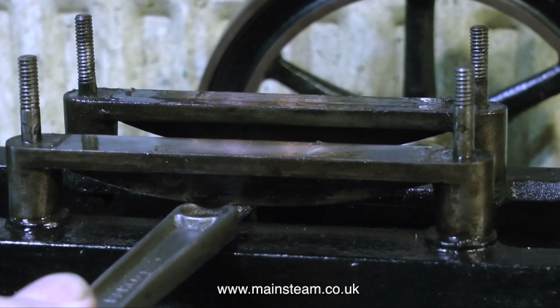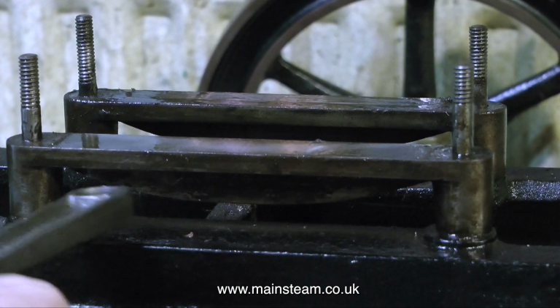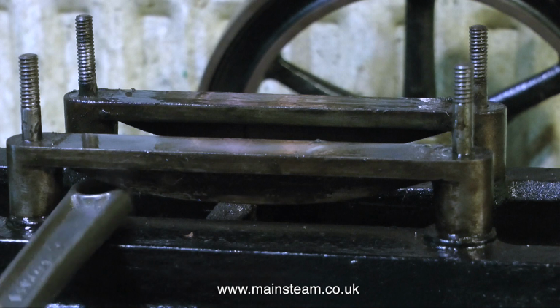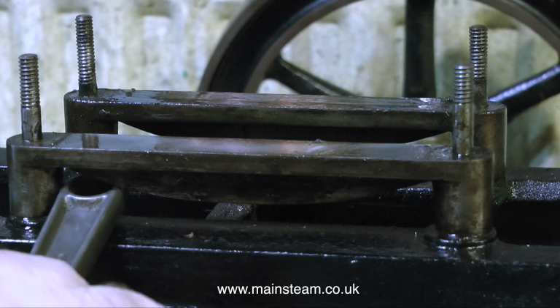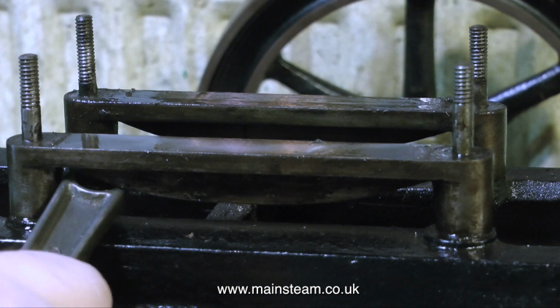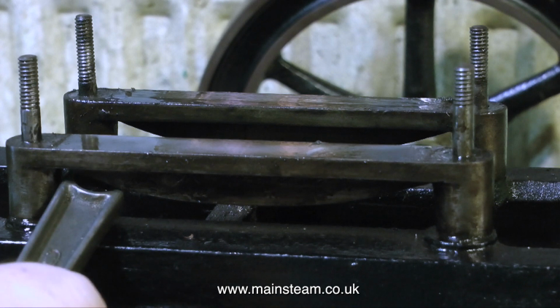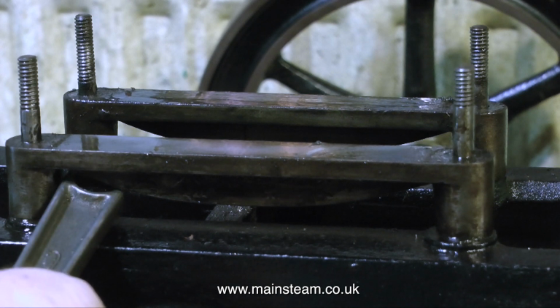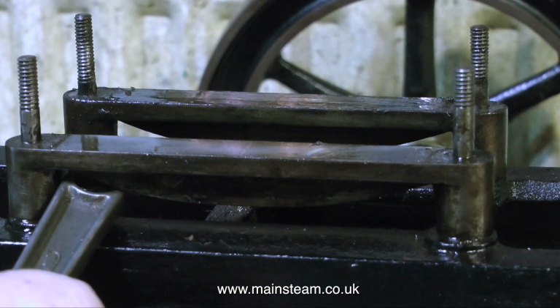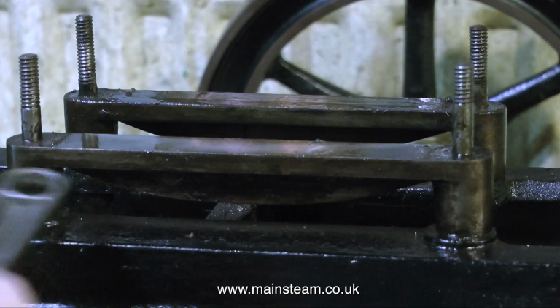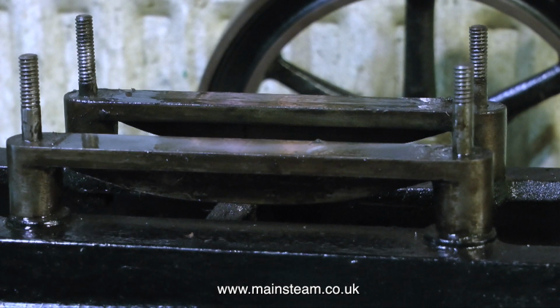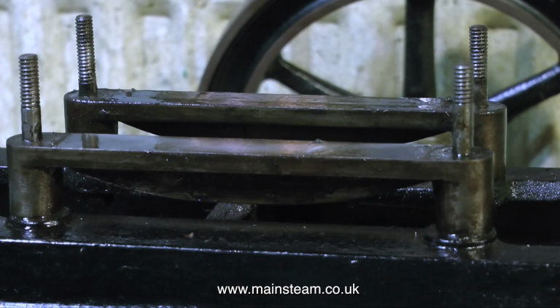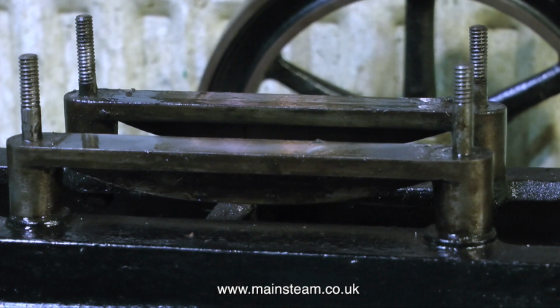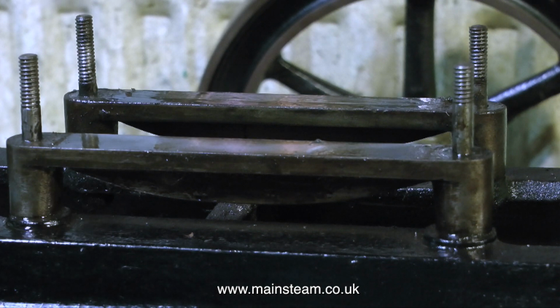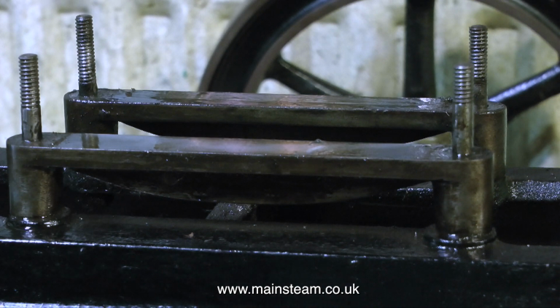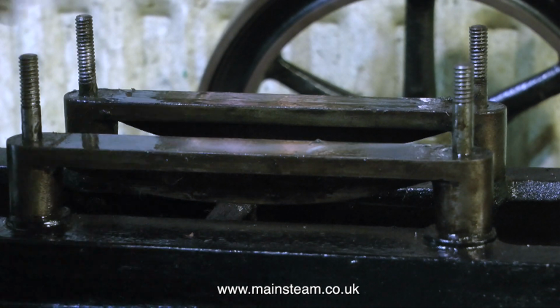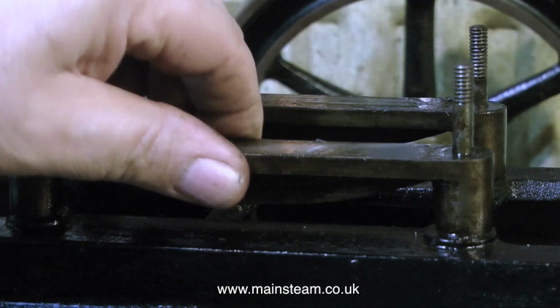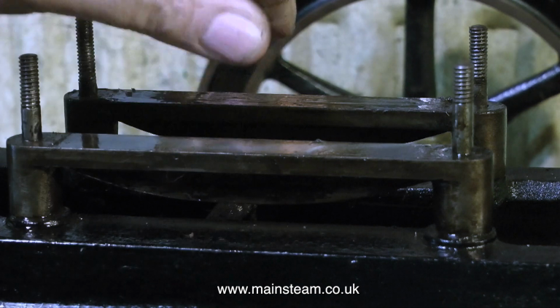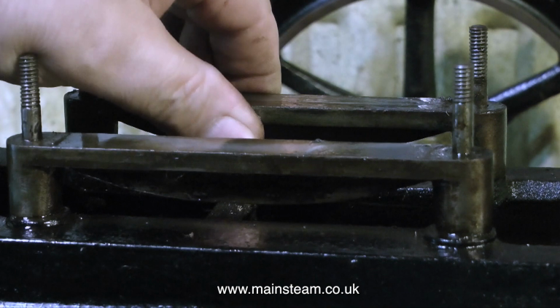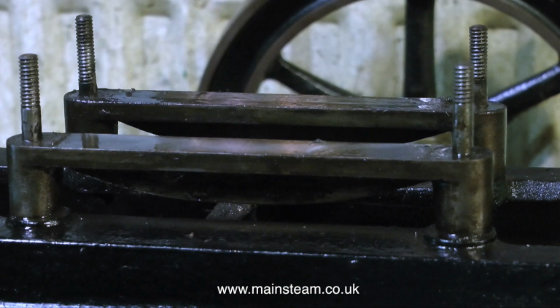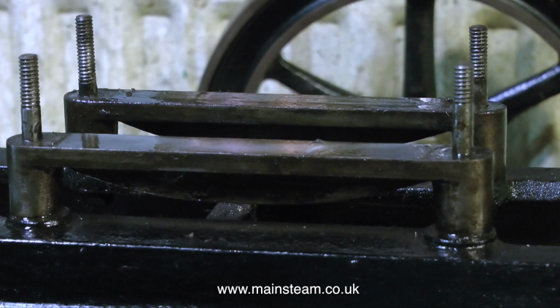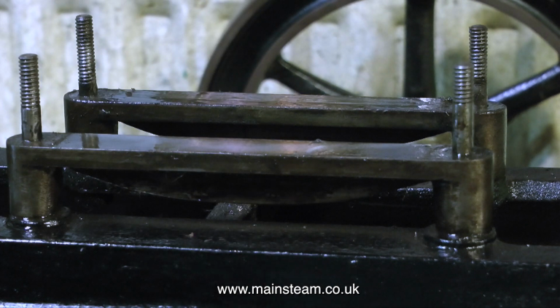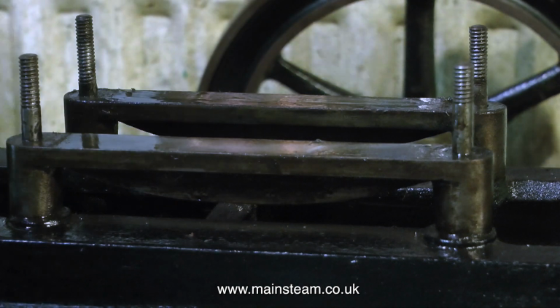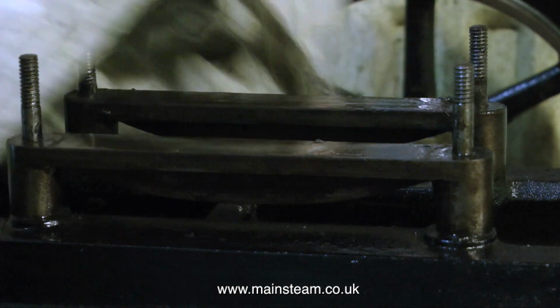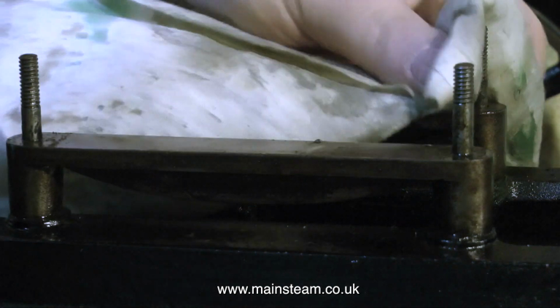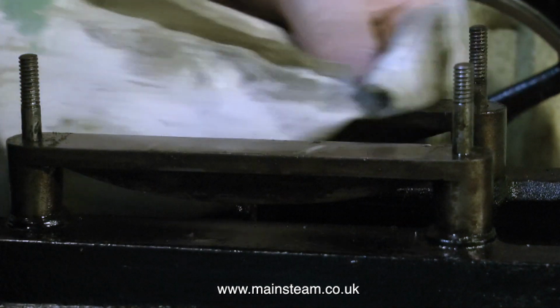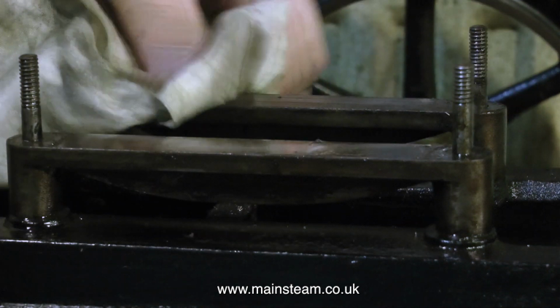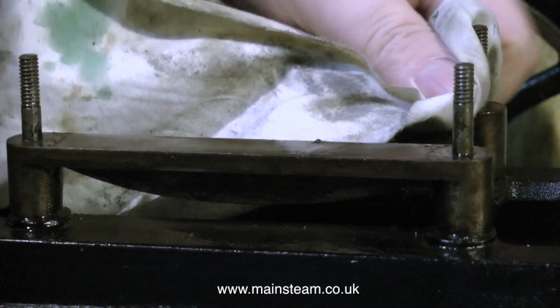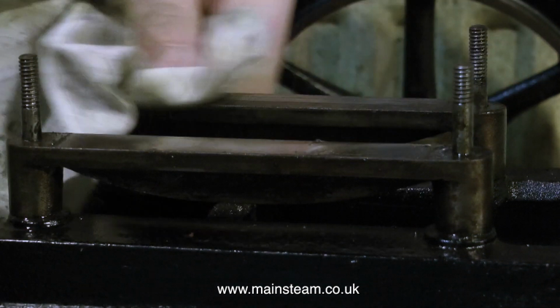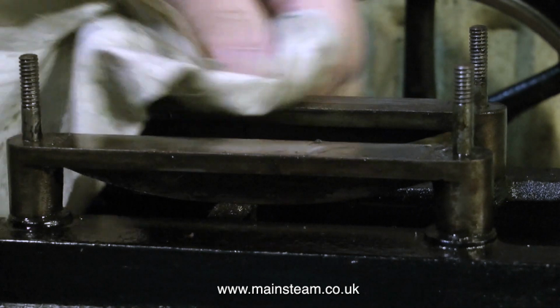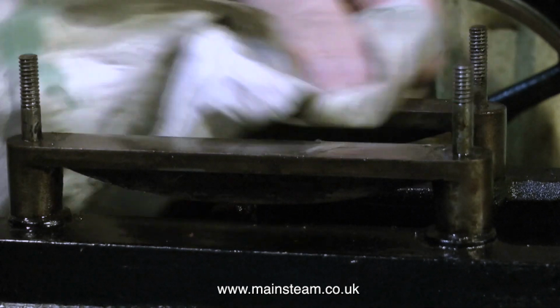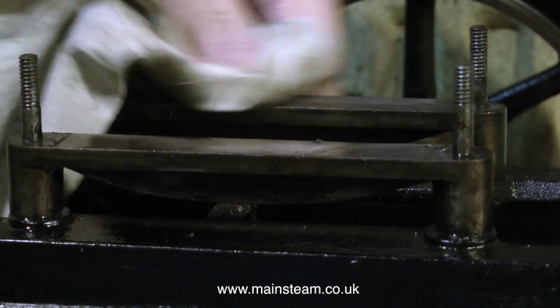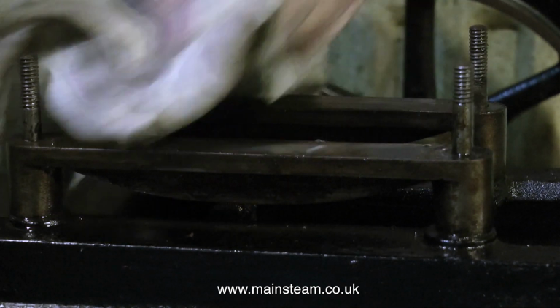Looking at the slide bars, I'm testing to see whether they're a loose fit on the studs and they're not — they're really tight. I don't think I'll need to bother with this. Once I've degreased the engine and cleaned these parts up I'll be able to easily paint around them.